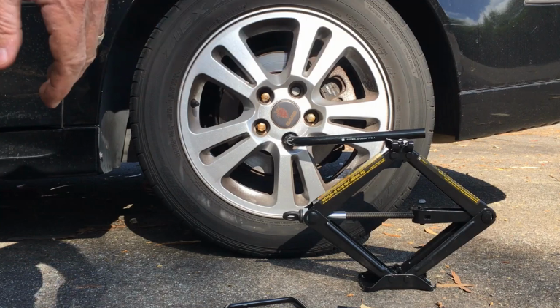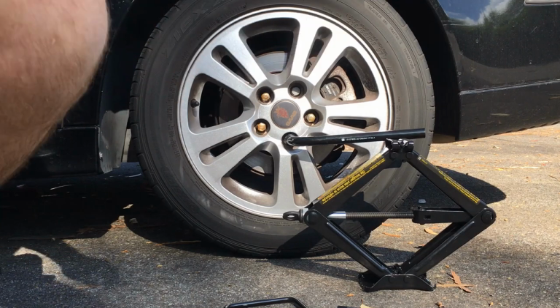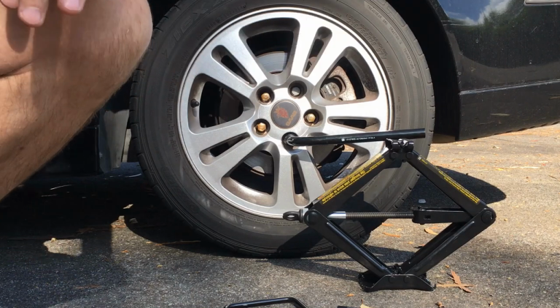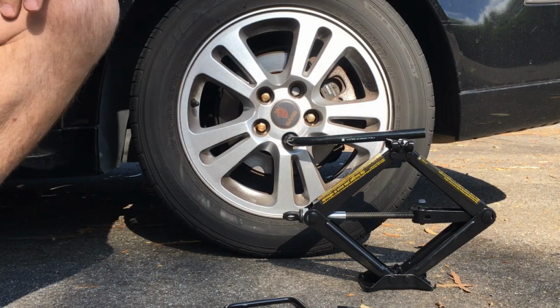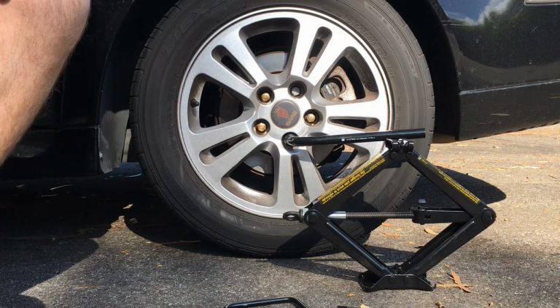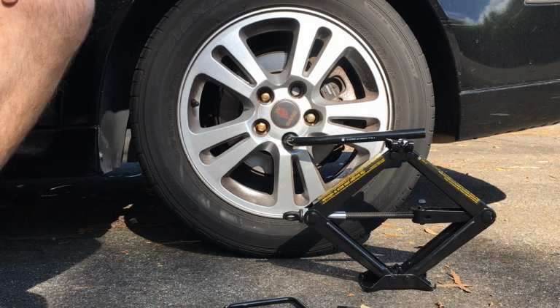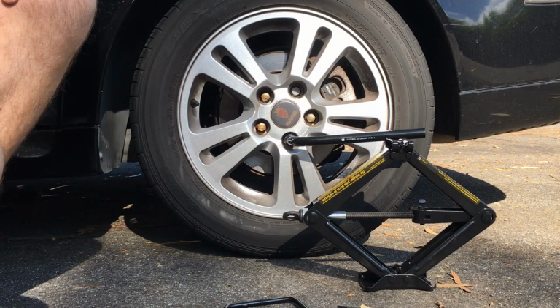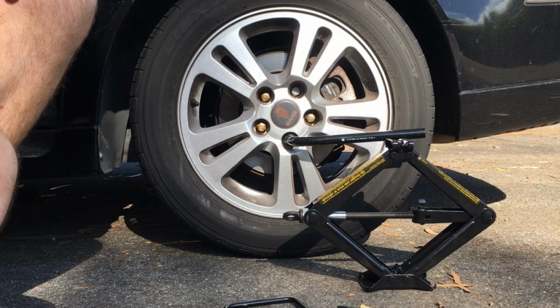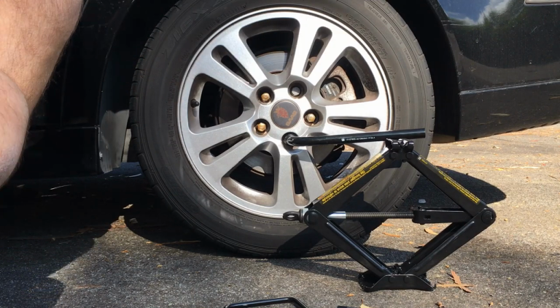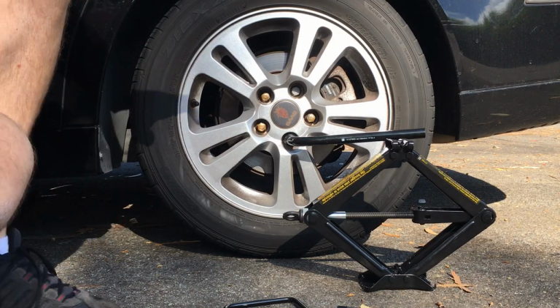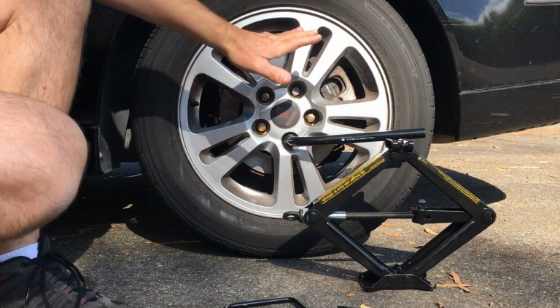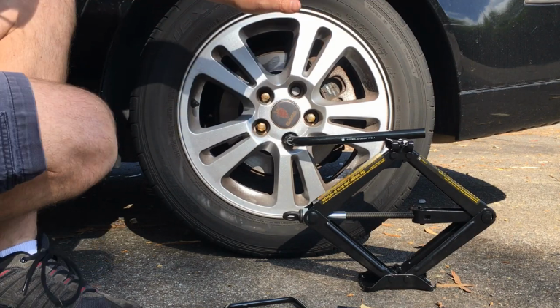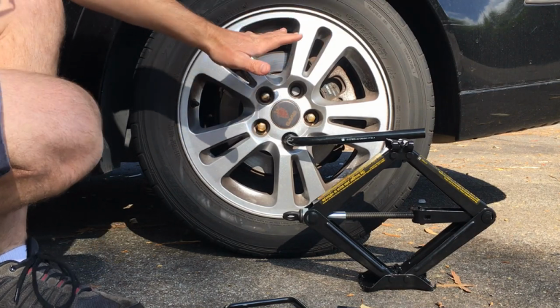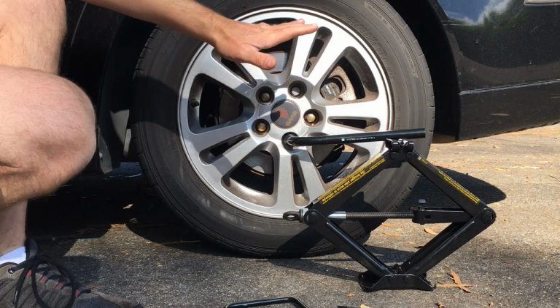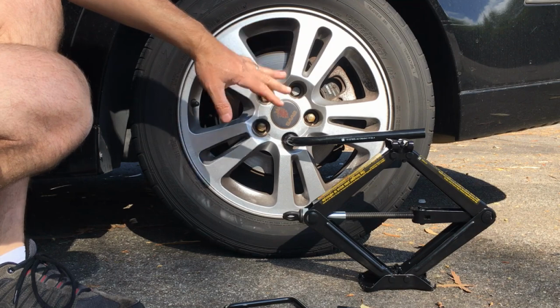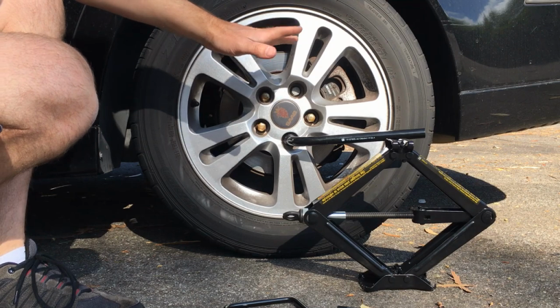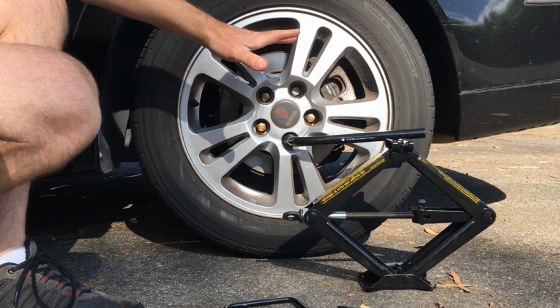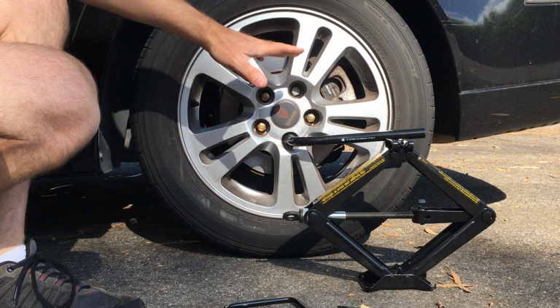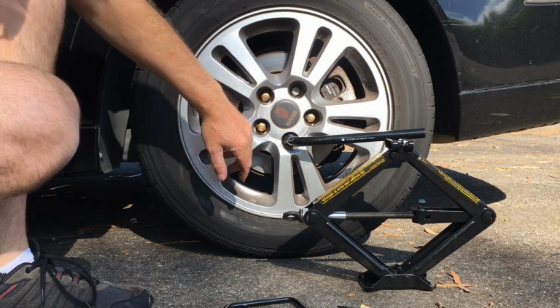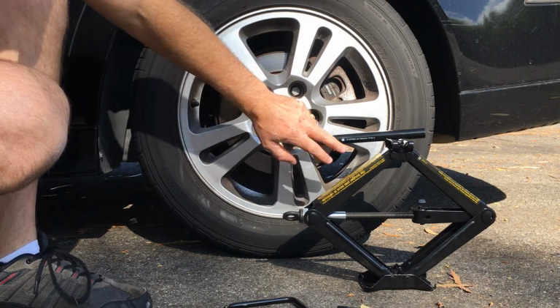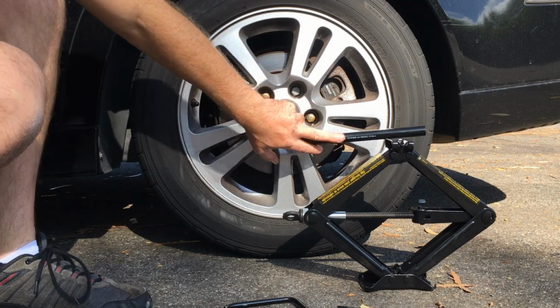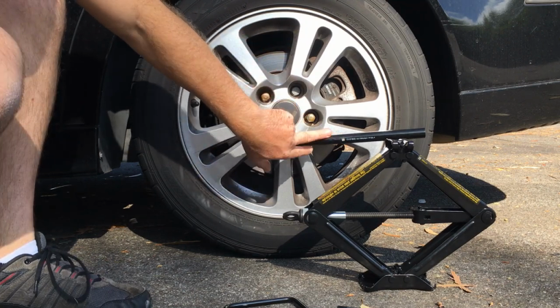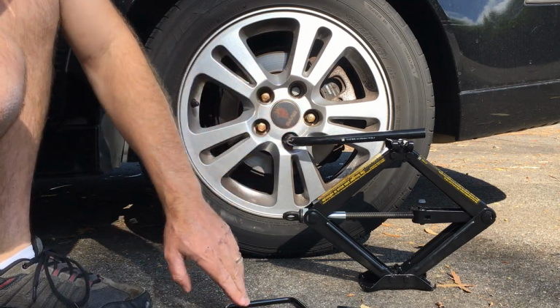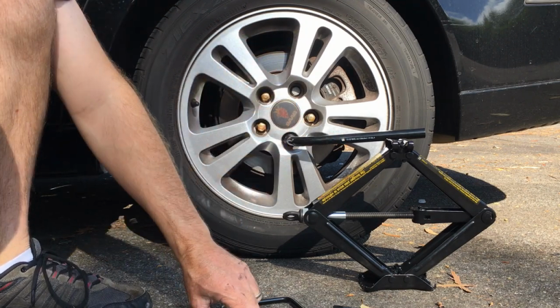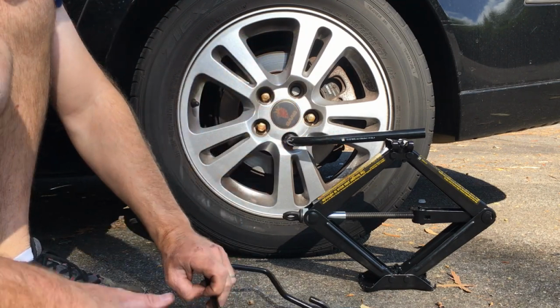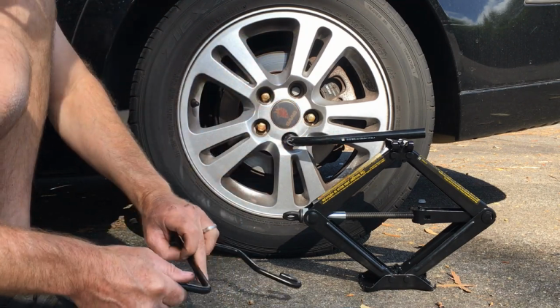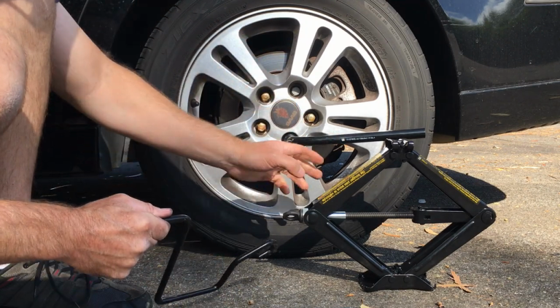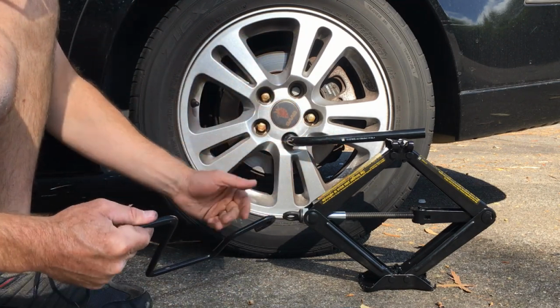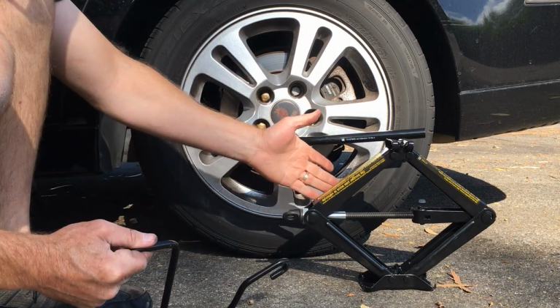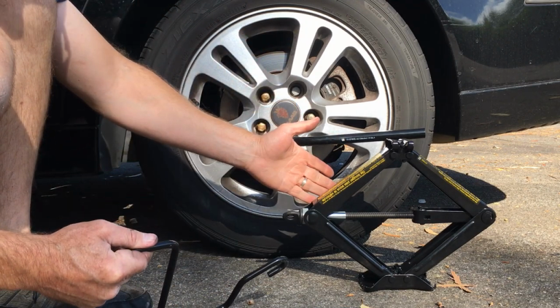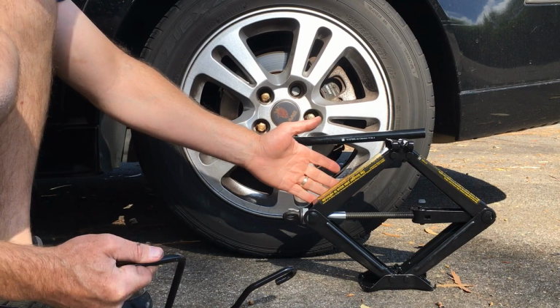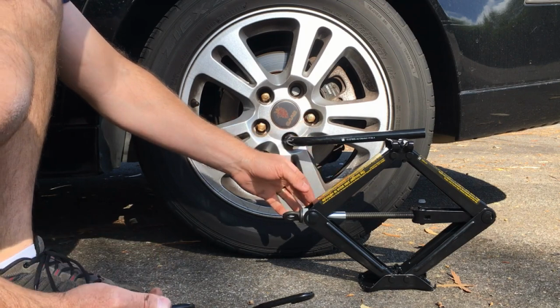Thanks again for the suggestion to show the scissor jack in action. I've taken out the stuff that I have in the truck — the tire changing equipment. So I've got the lug wrench, the crank arm for the scissor jack, and the scissor jack itself.